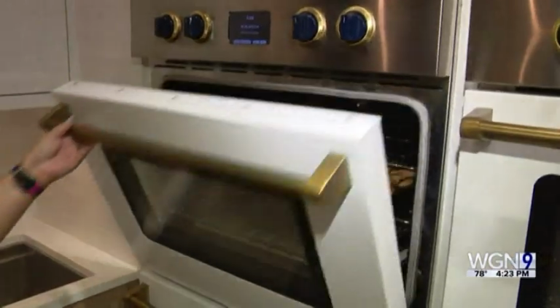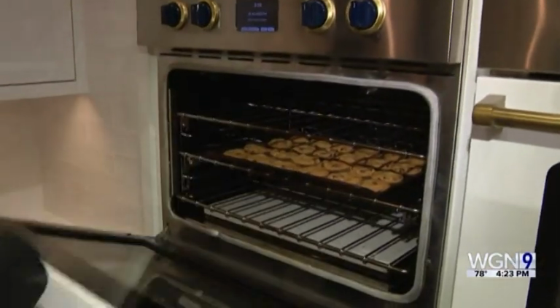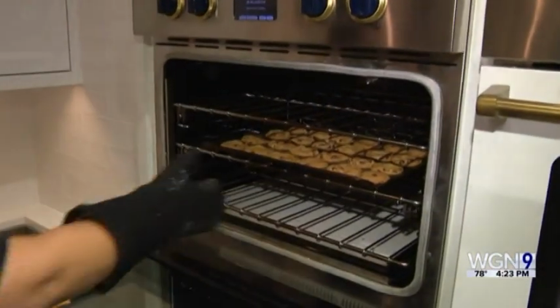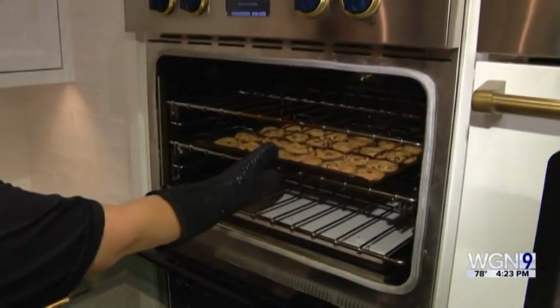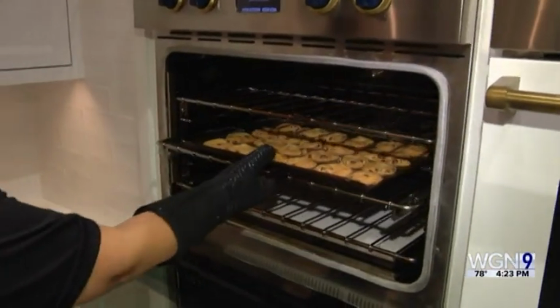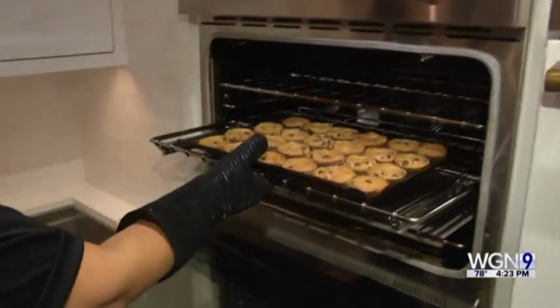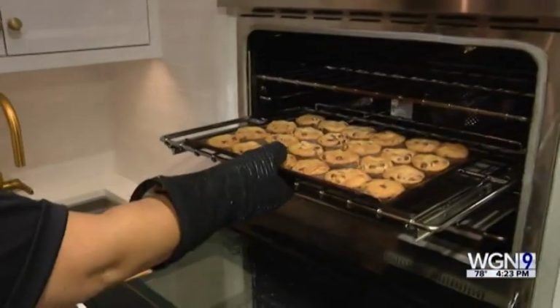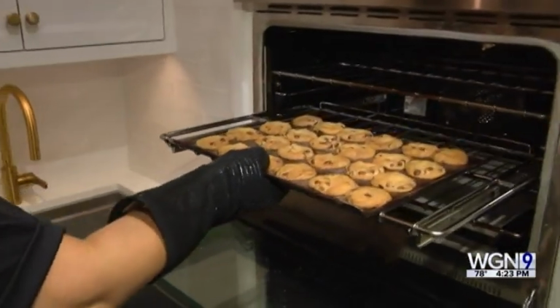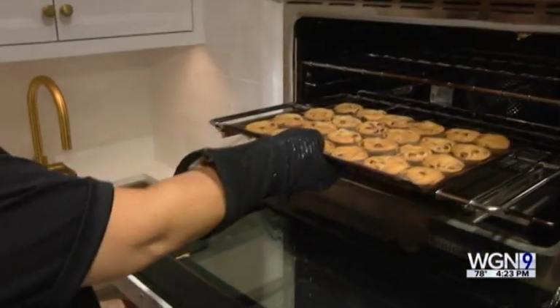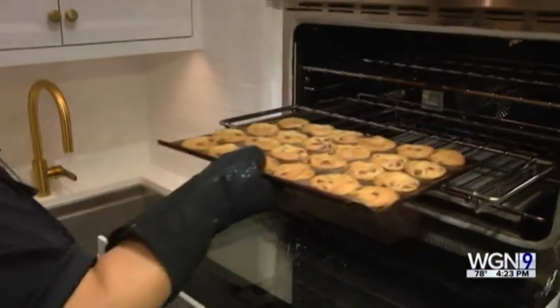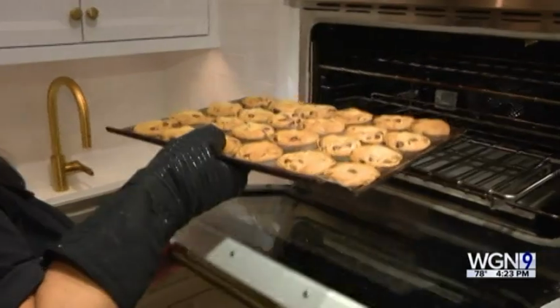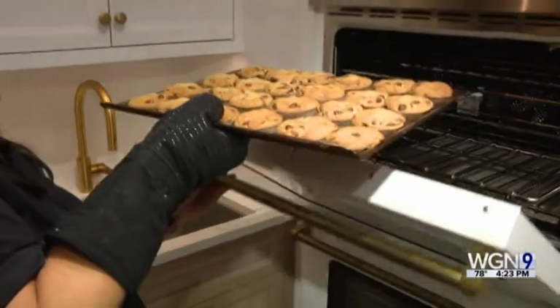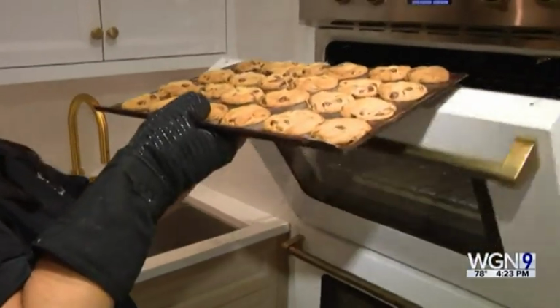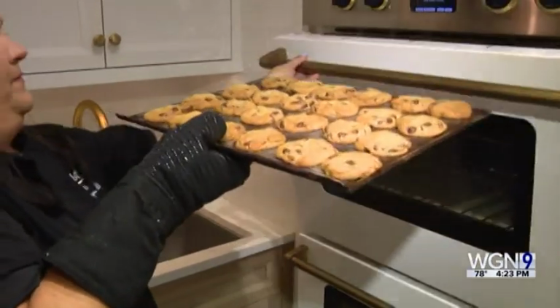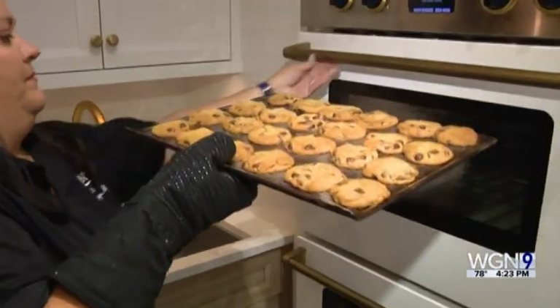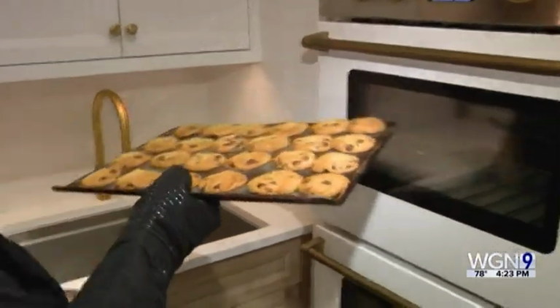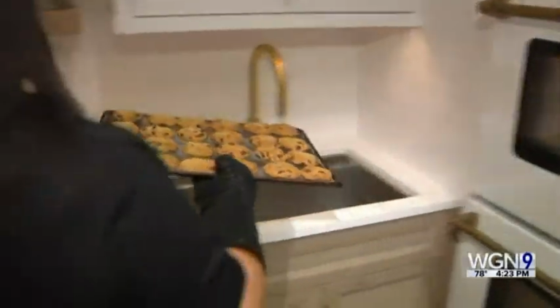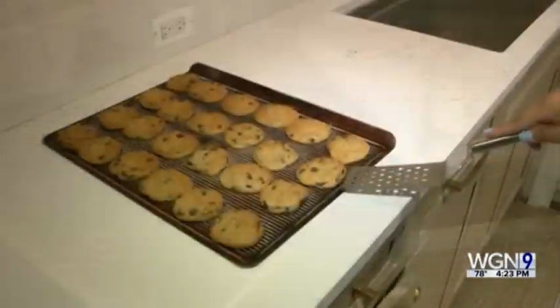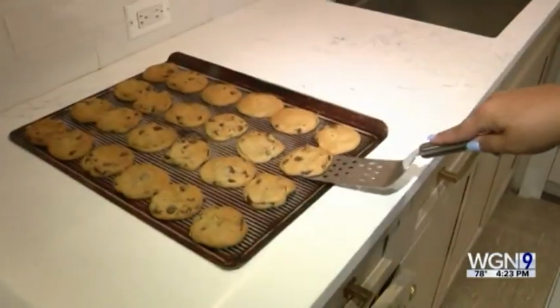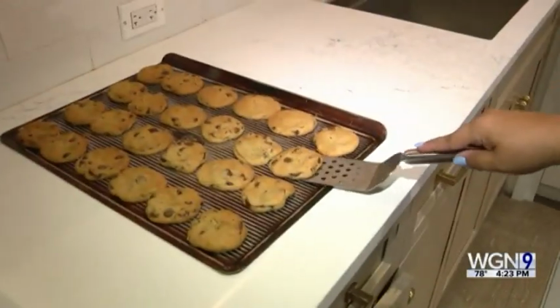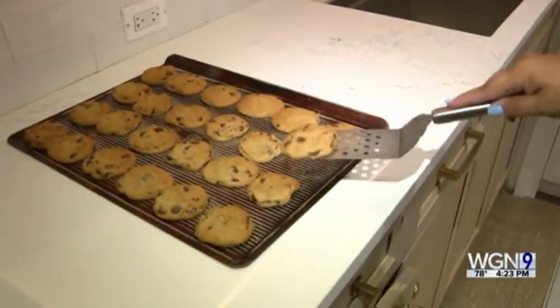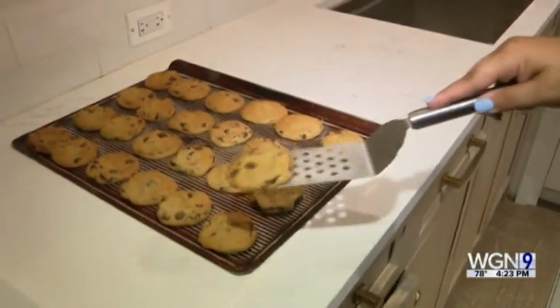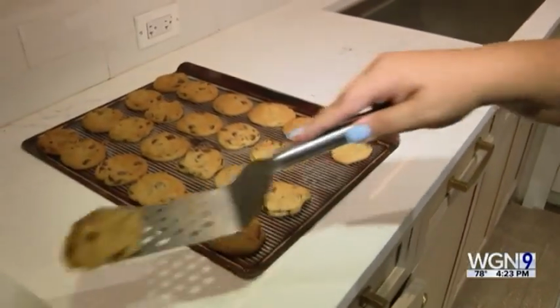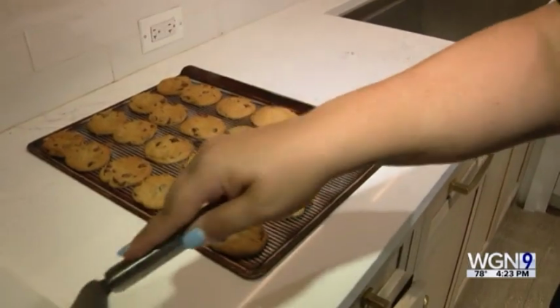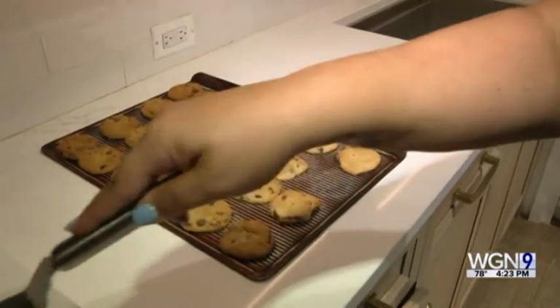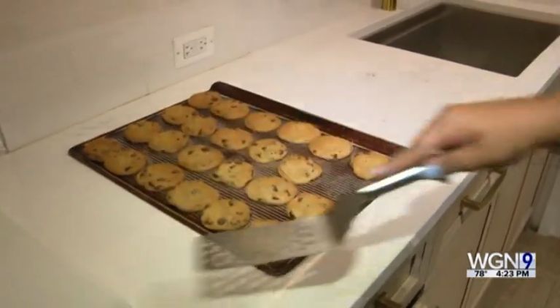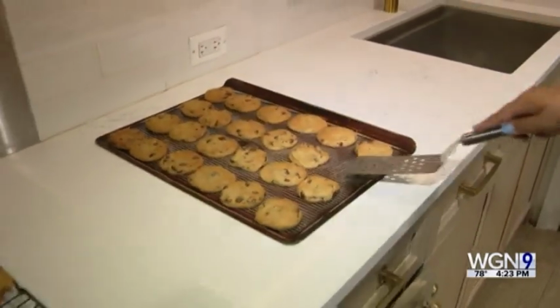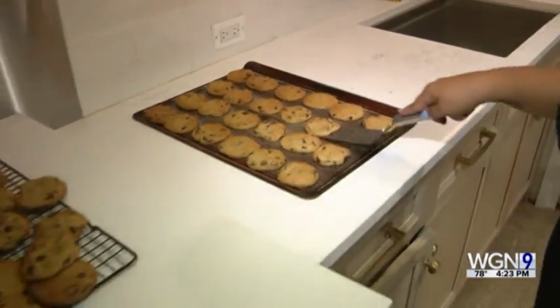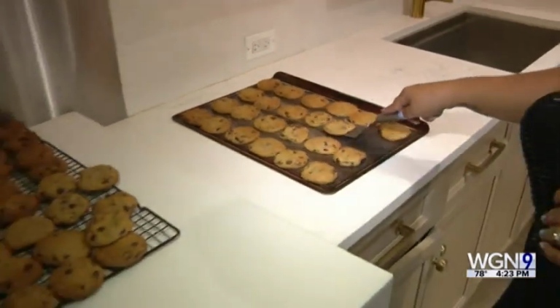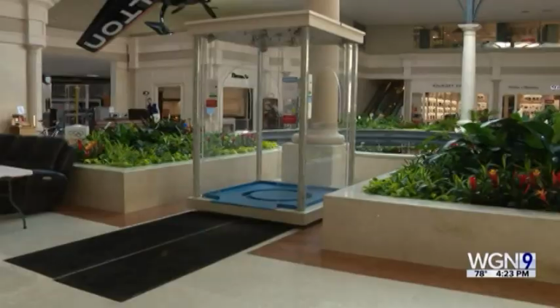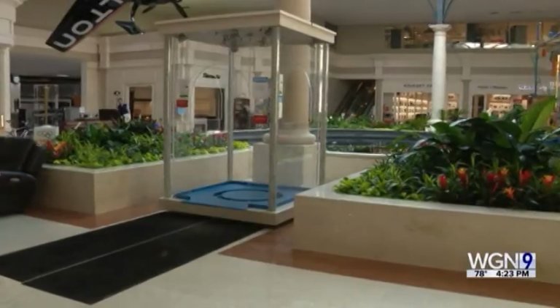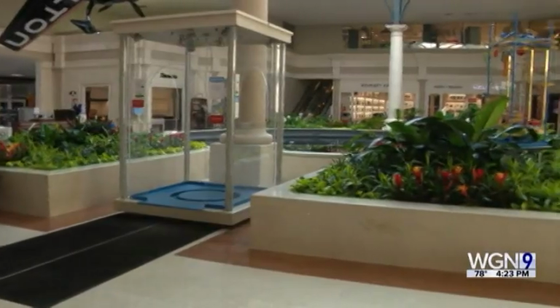But if you do swing by, at least on a weekend, you can treat your sweet tooth as well, because freshly baked cookies are back and they'll undoubtedly make those back-to-school expenses feel a little easier to swallow. We're in Glenview.